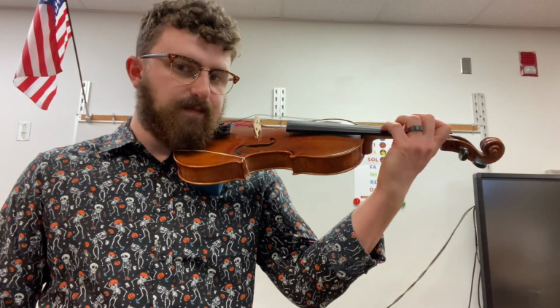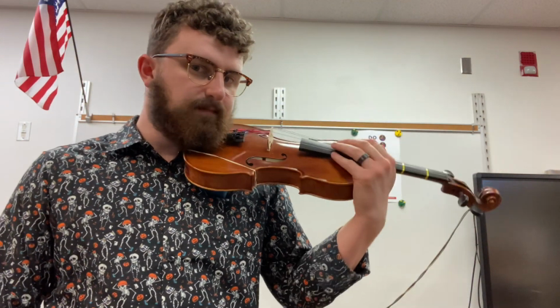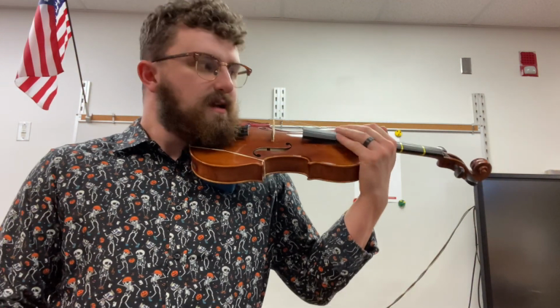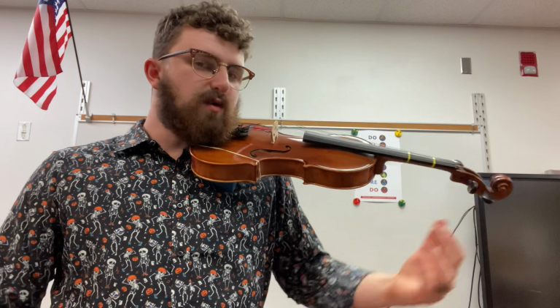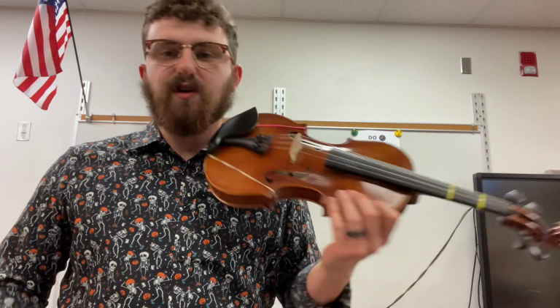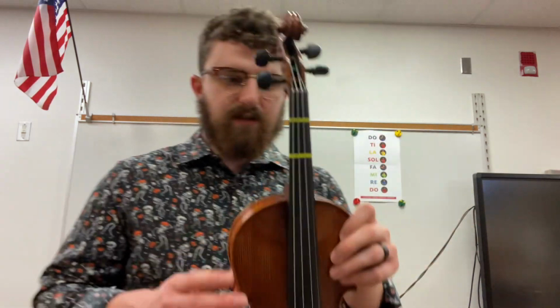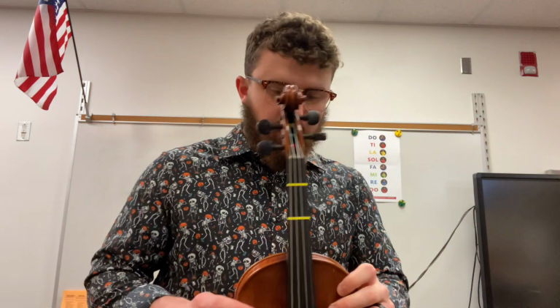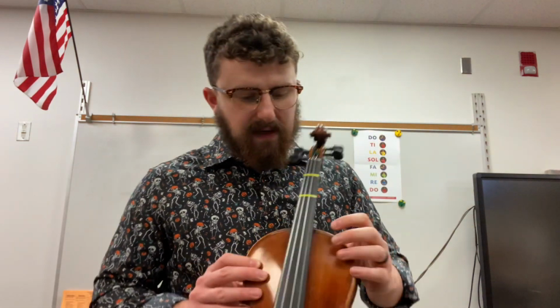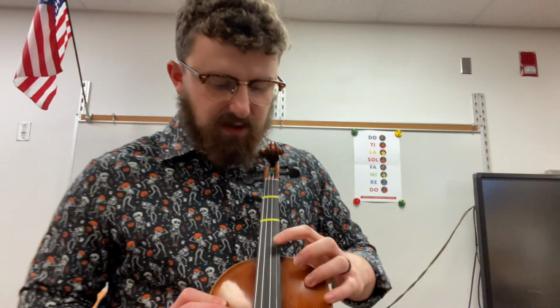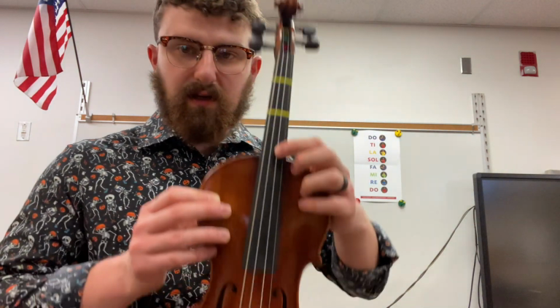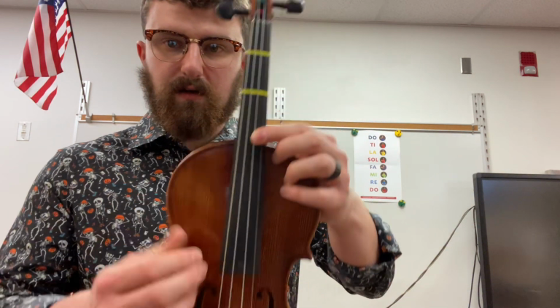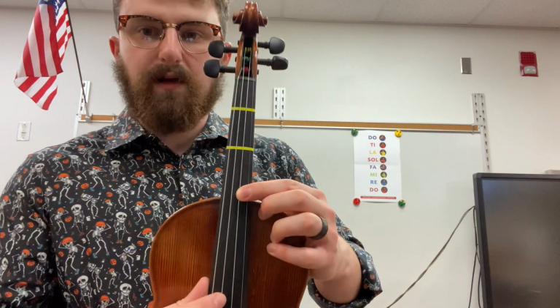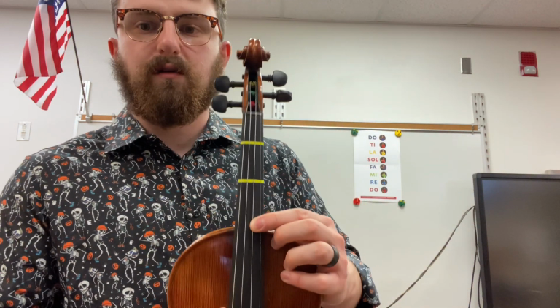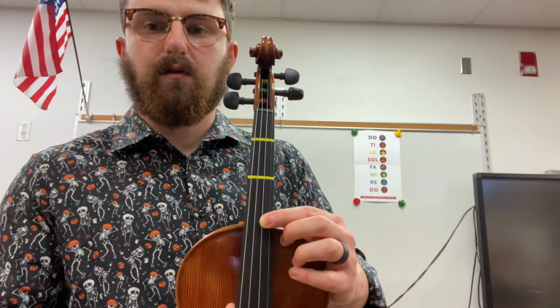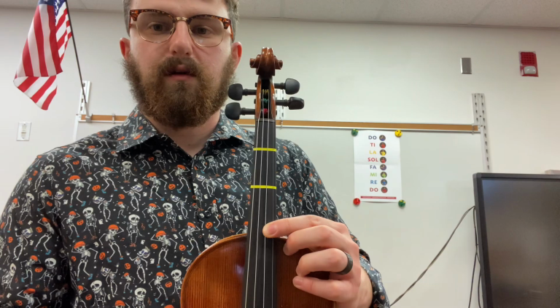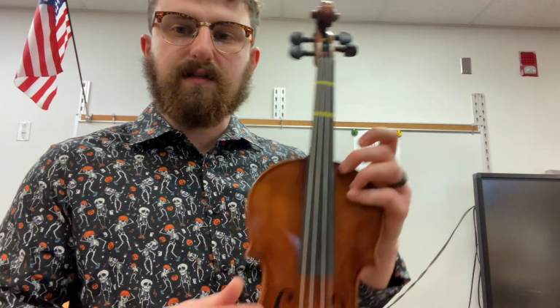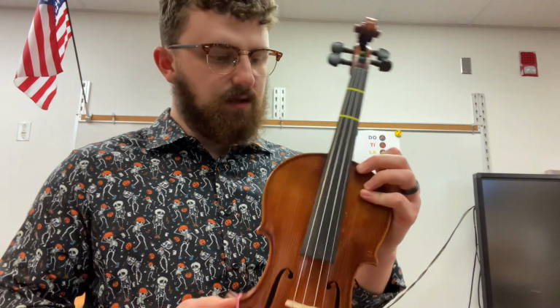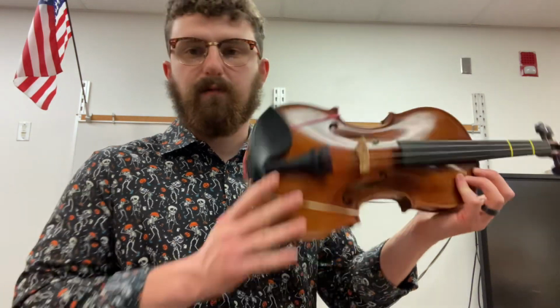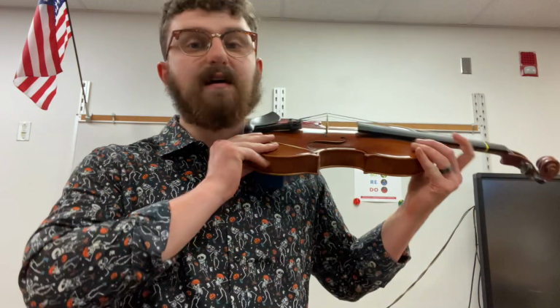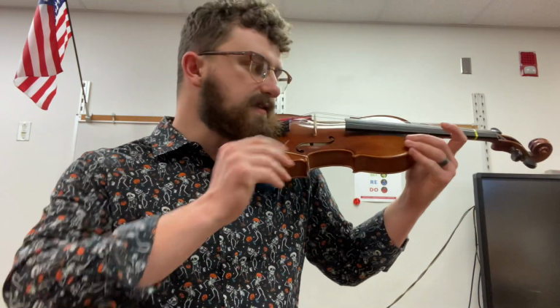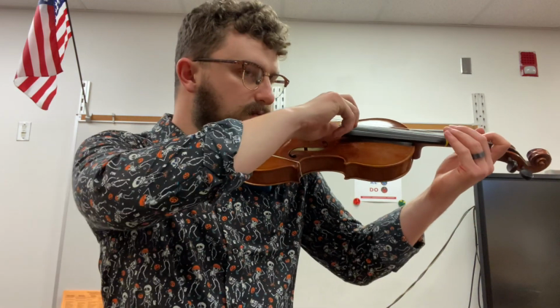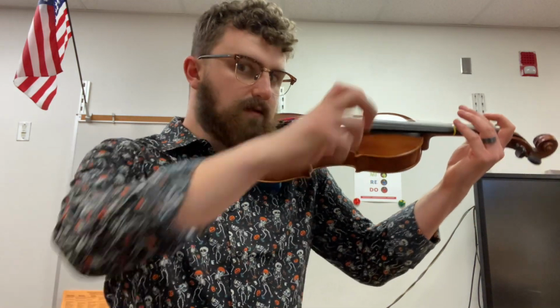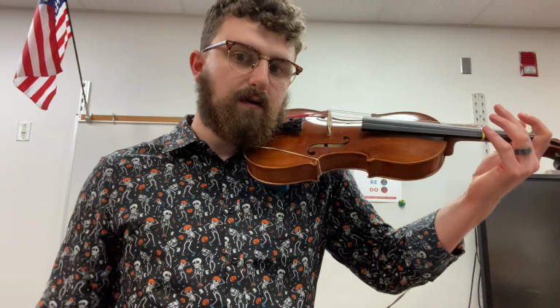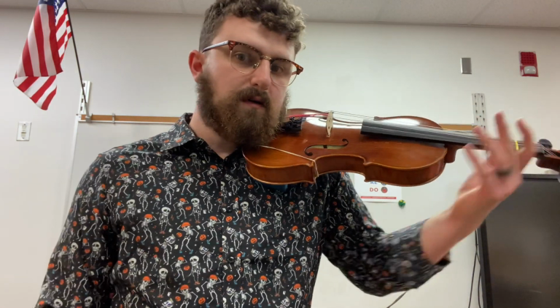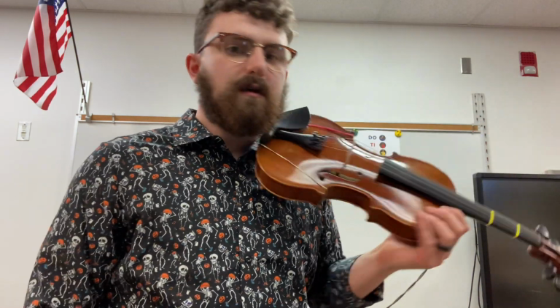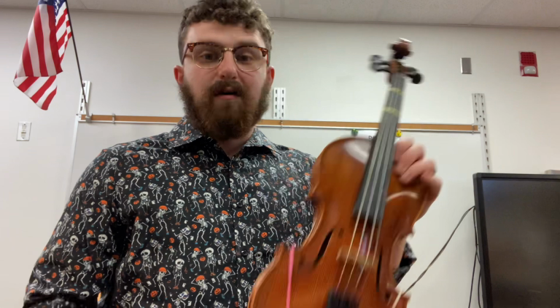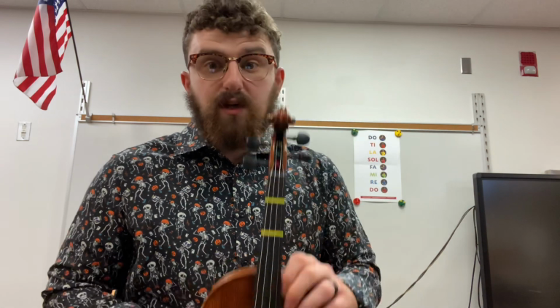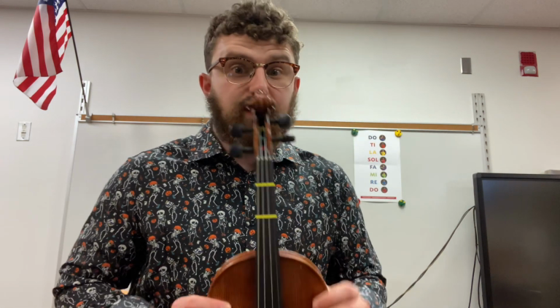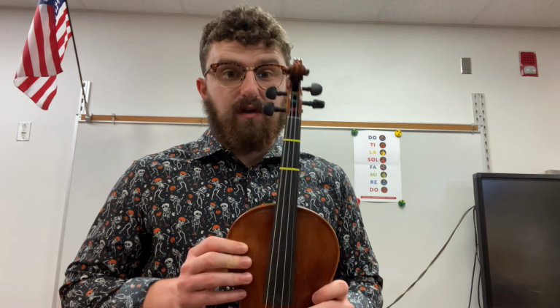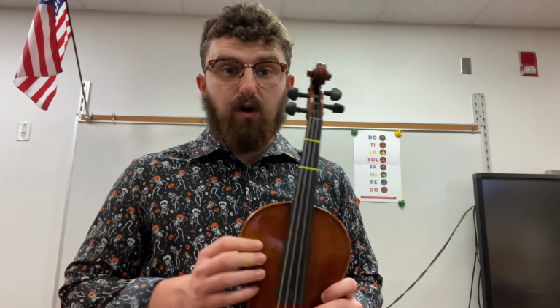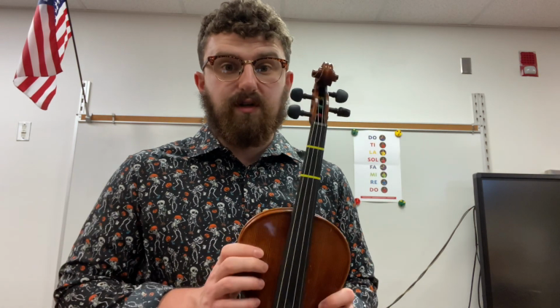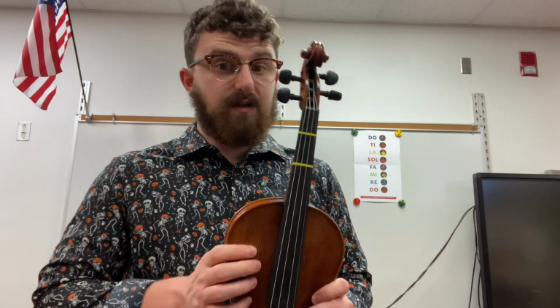Now we are going to start in D-do. That means my second string right here is do, and it sounds like this. This video might be flipped, so make sure you know which one is your D string.